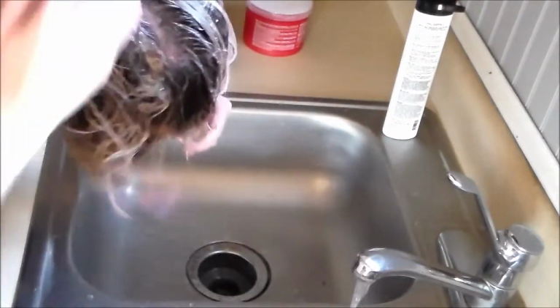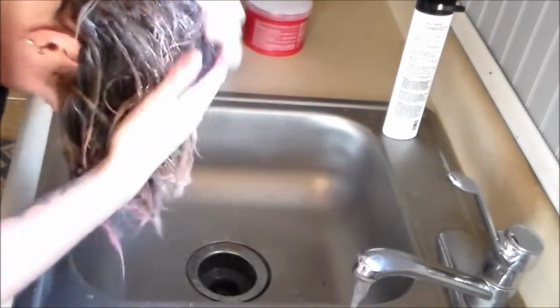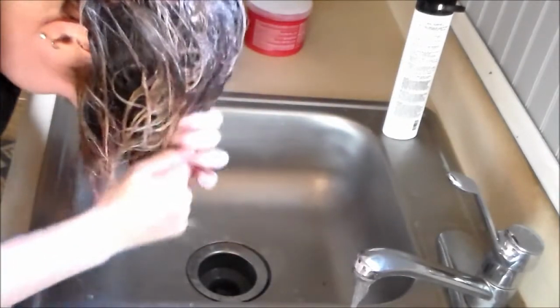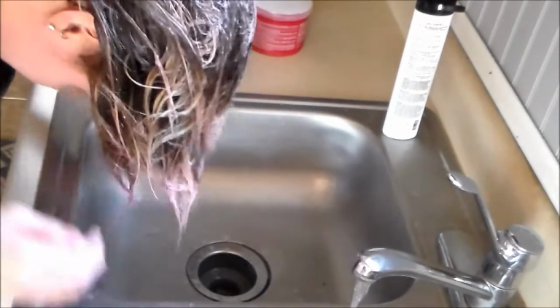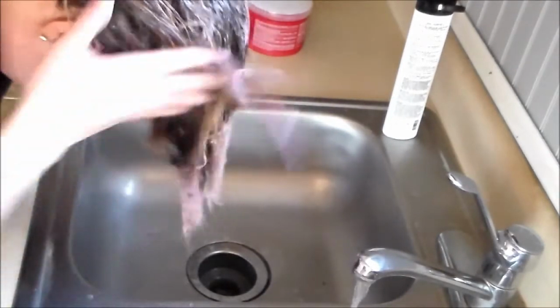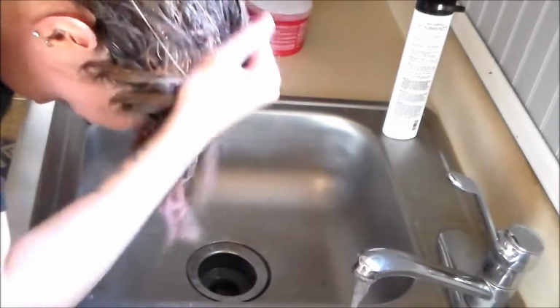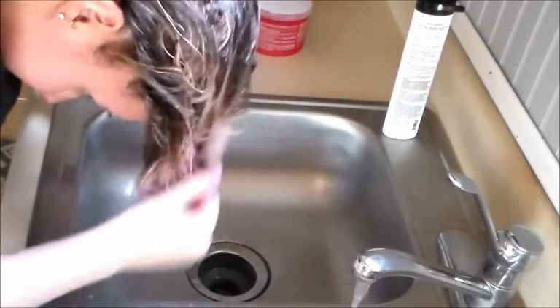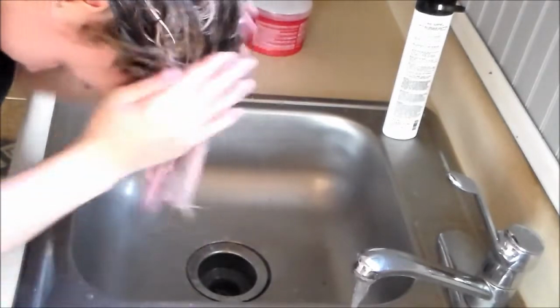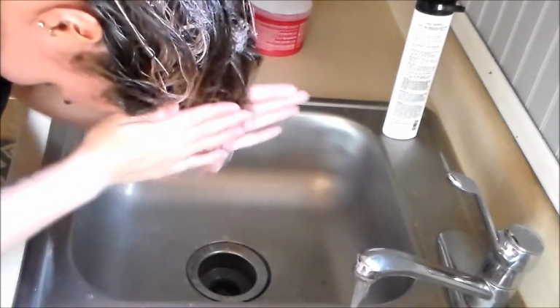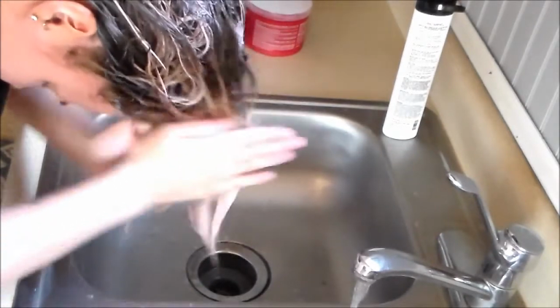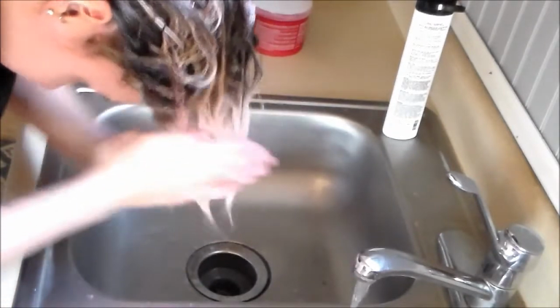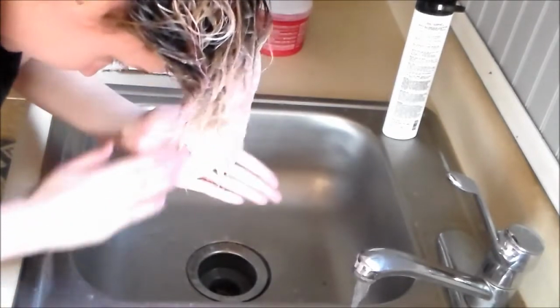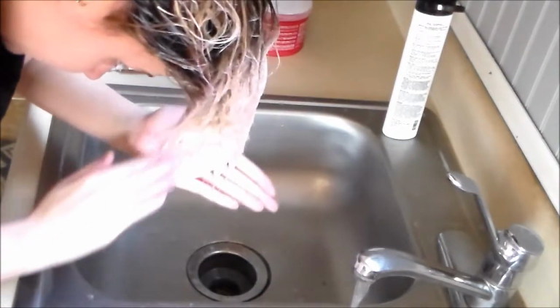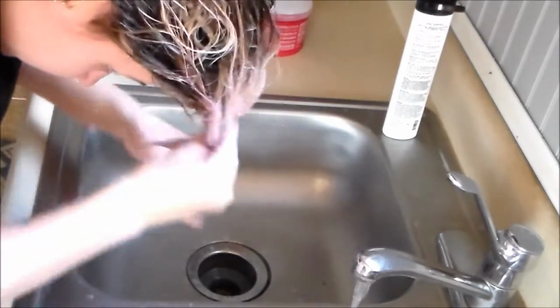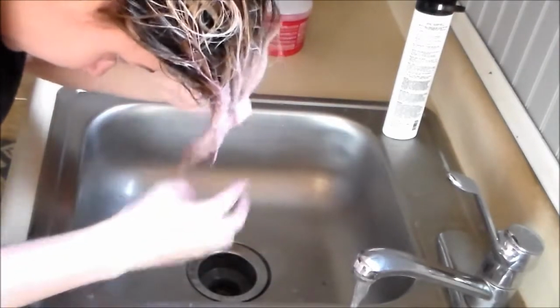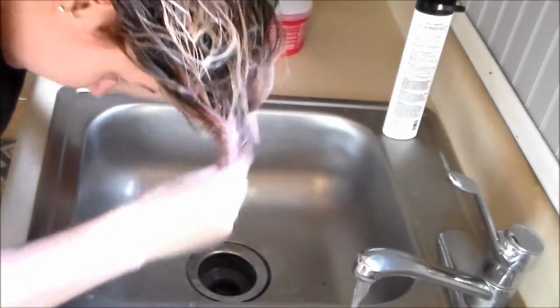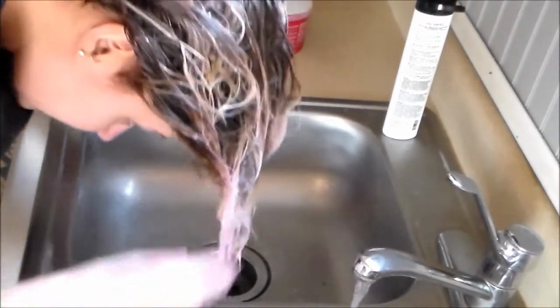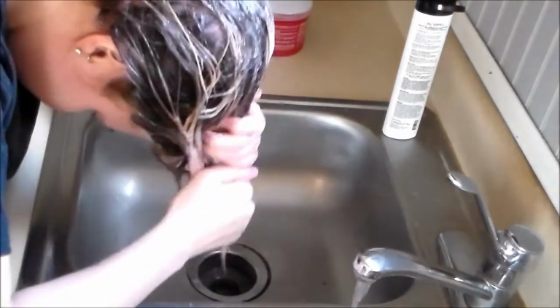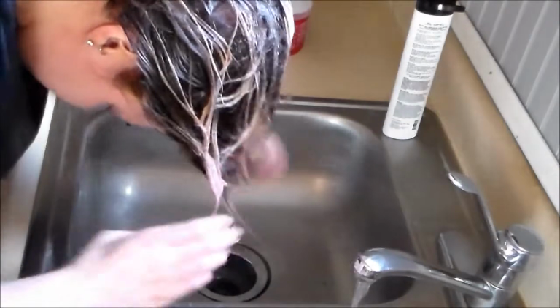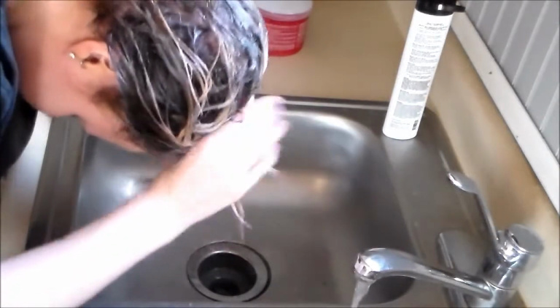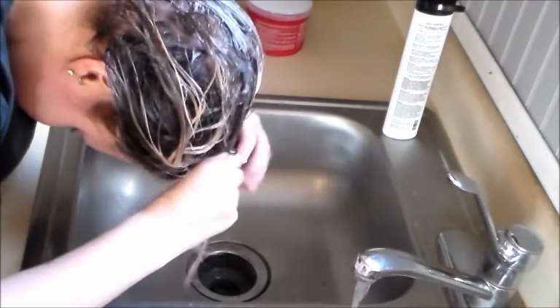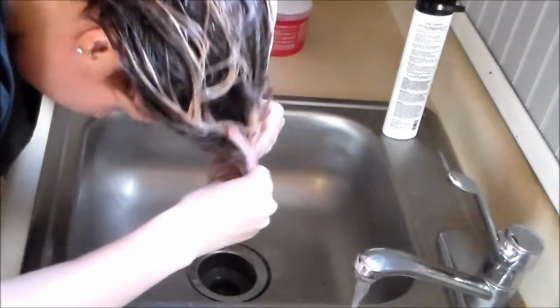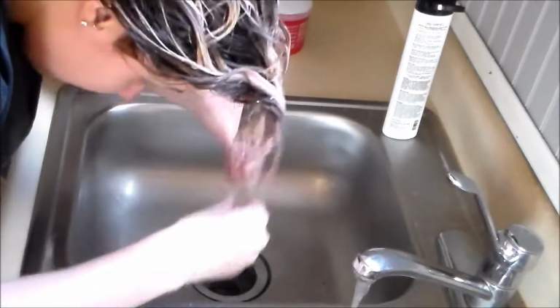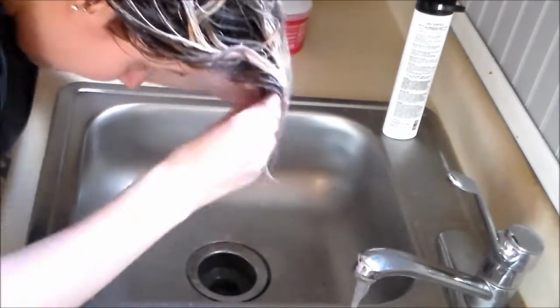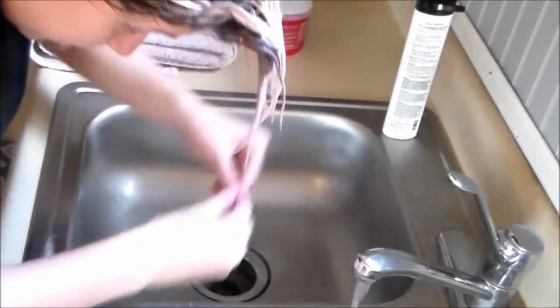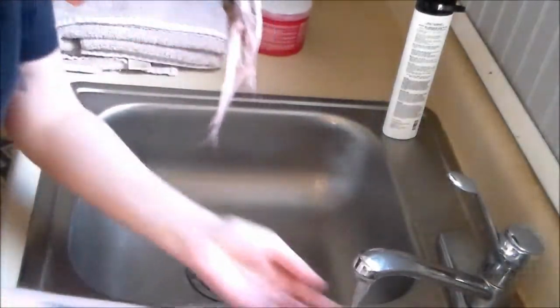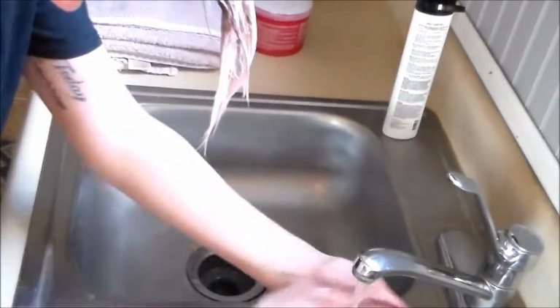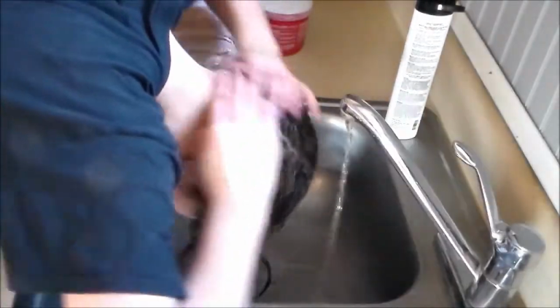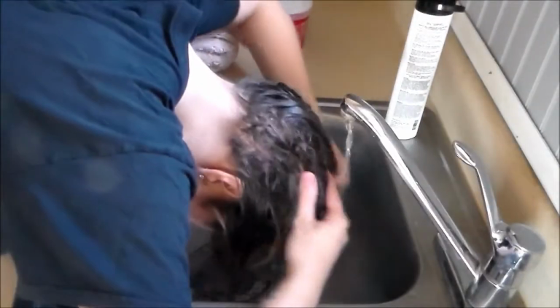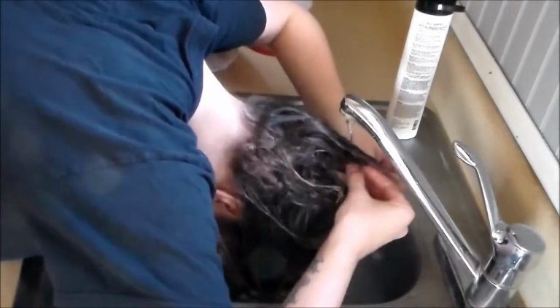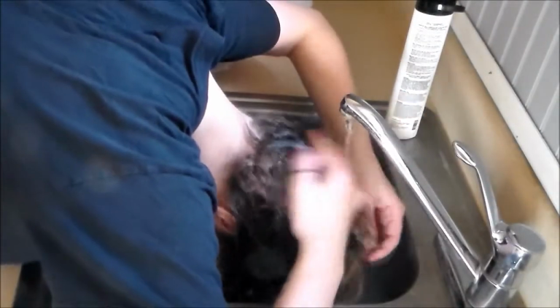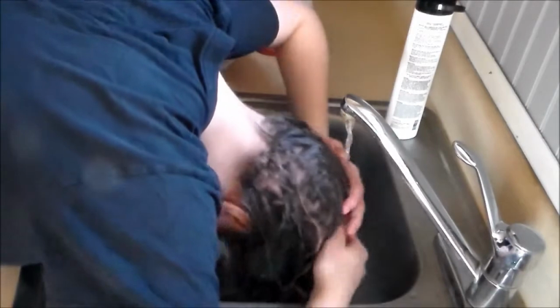I did have to go in with a little bit of water because while I was setting up to film, my hair got a little bit dry. You can see I'm just lathering it into my hair — I left it on for probably one to two minutes at this point, and then rinsed until the water ran clear.